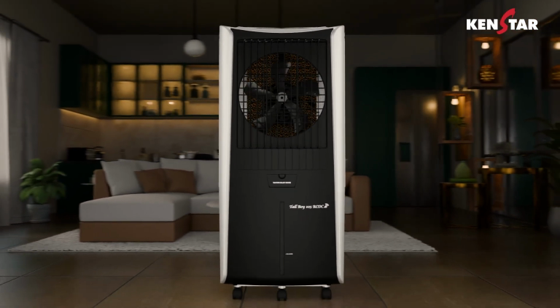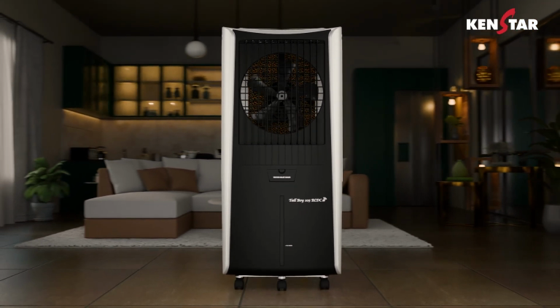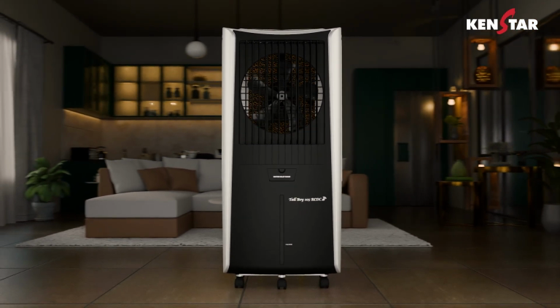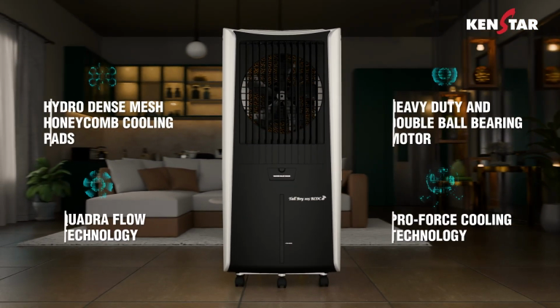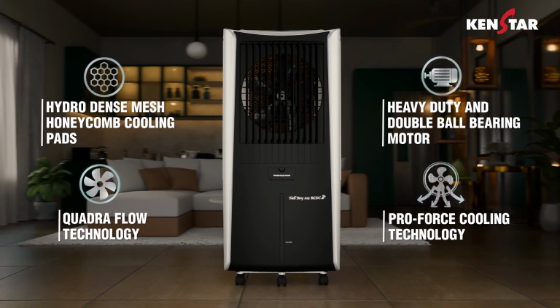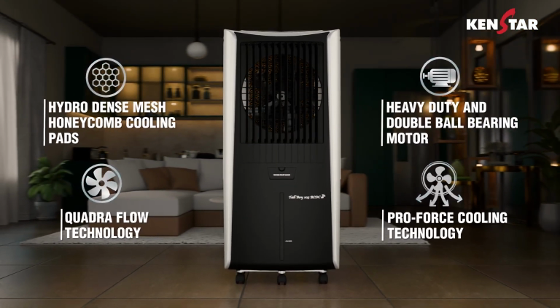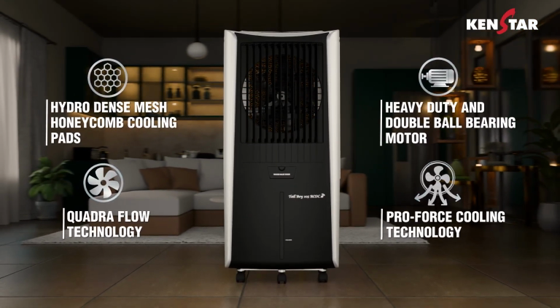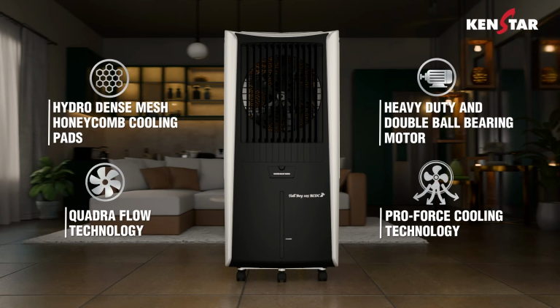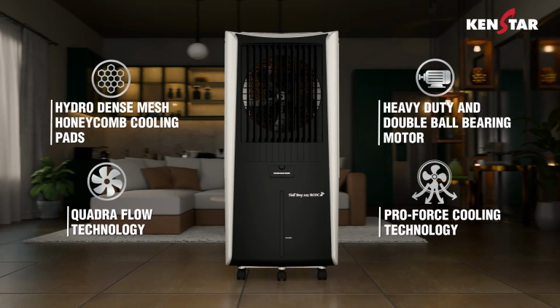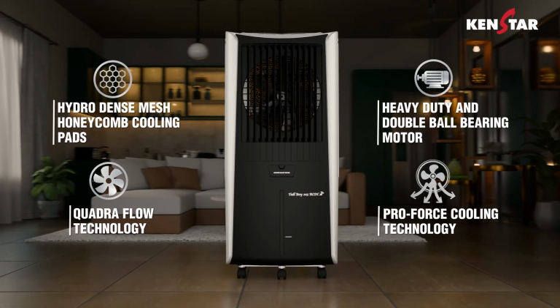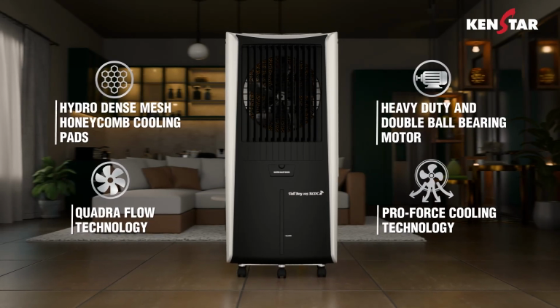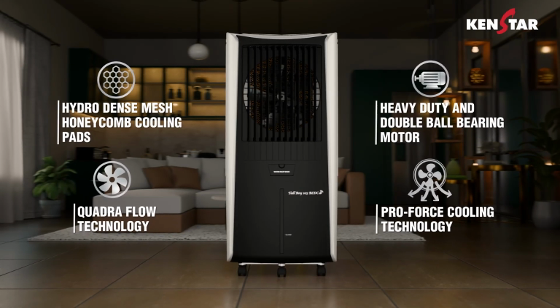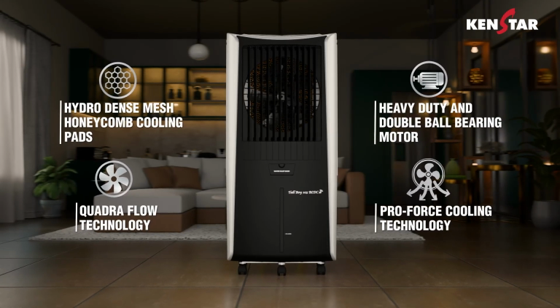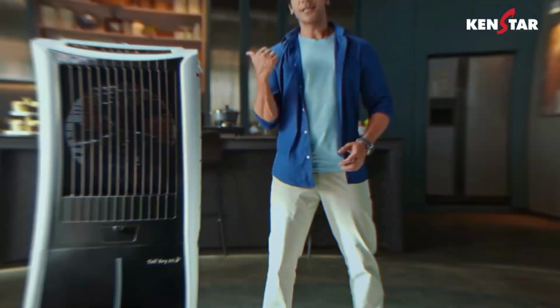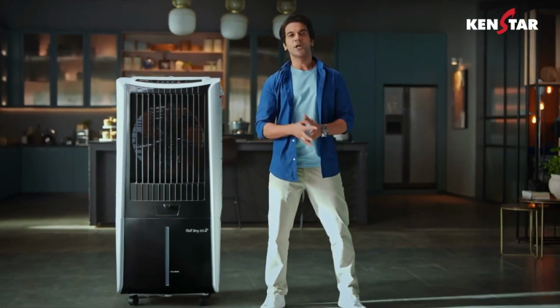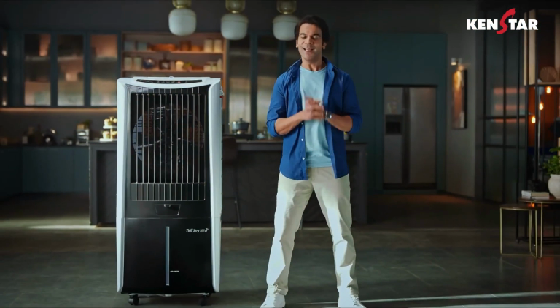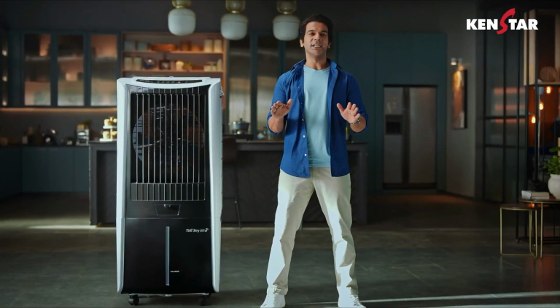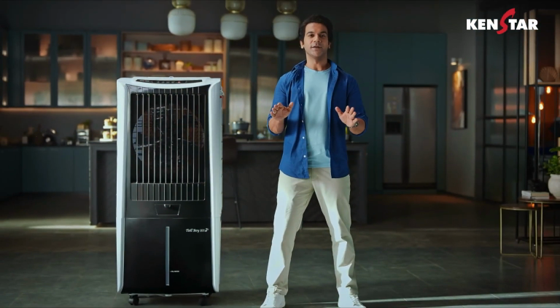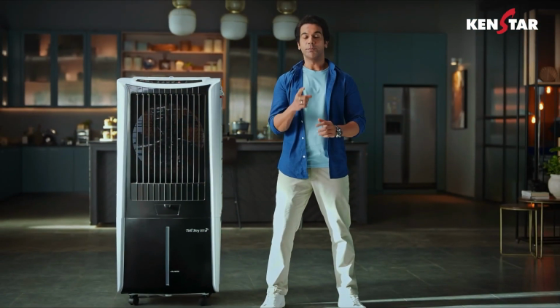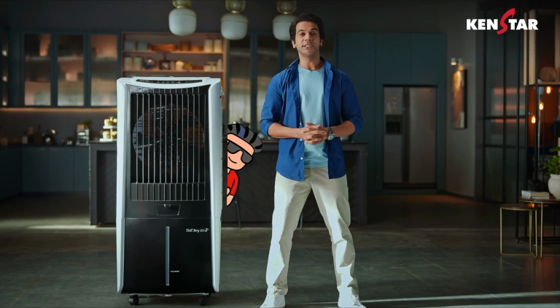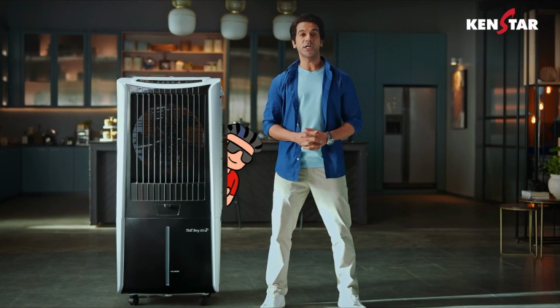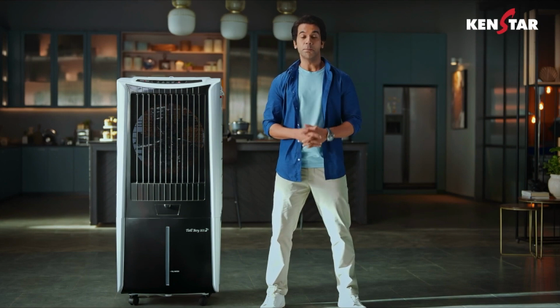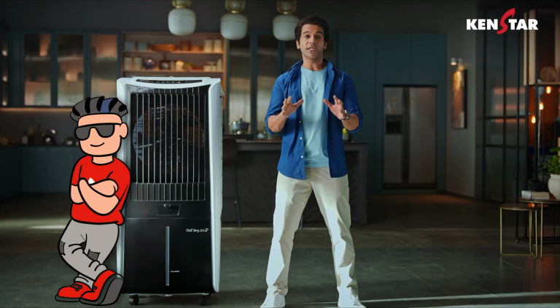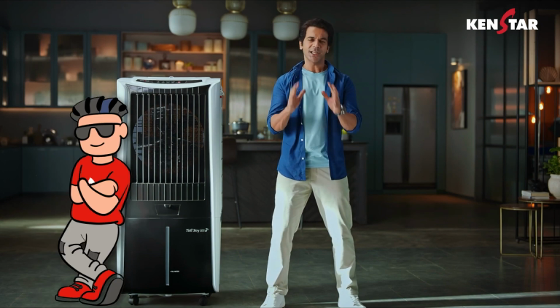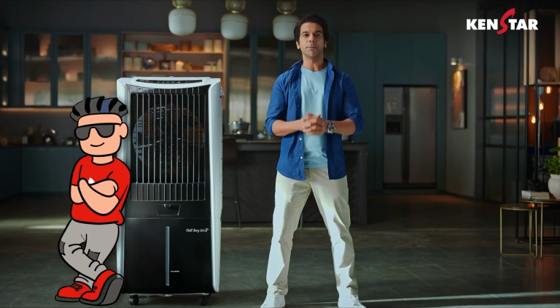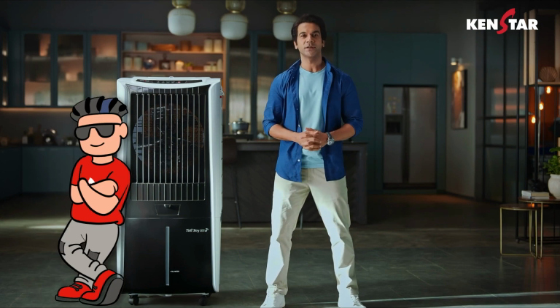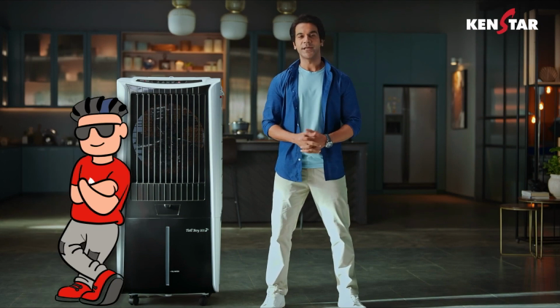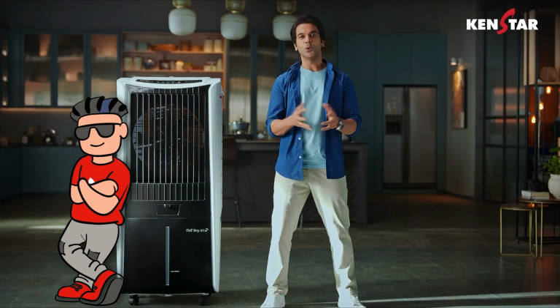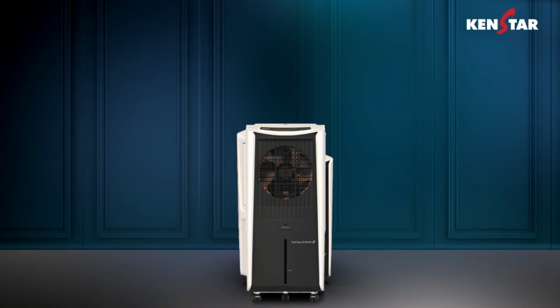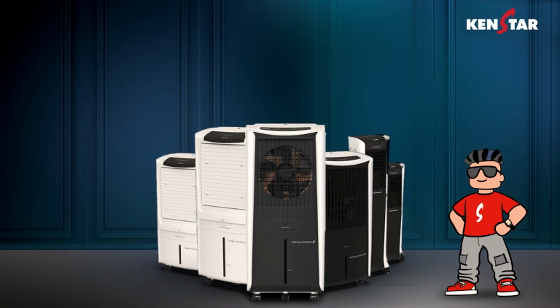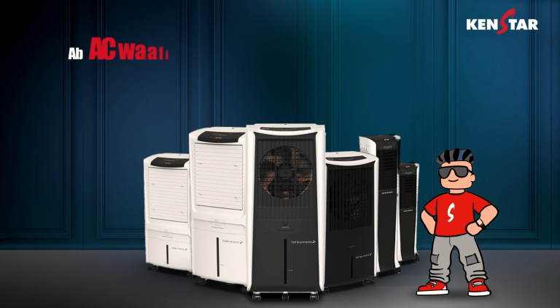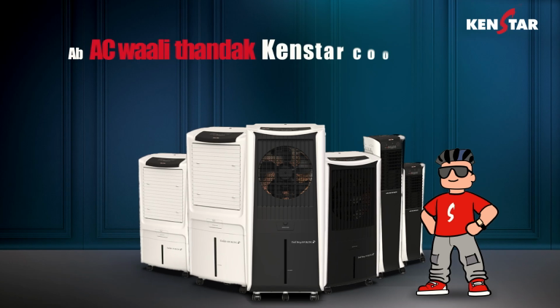Experience the future of cooling with Ken Star. Ken Star Cooler — the AC is hot. Ken Star Cooler, now with BLDC technology.